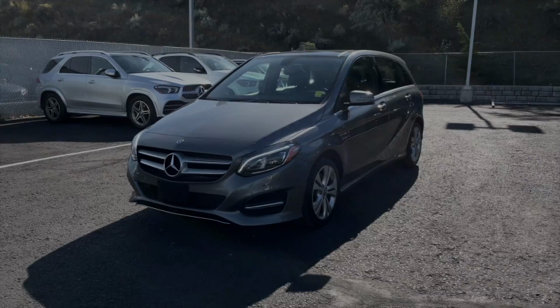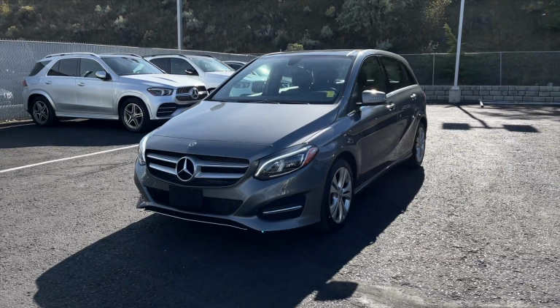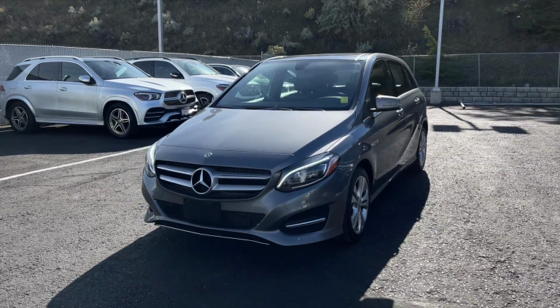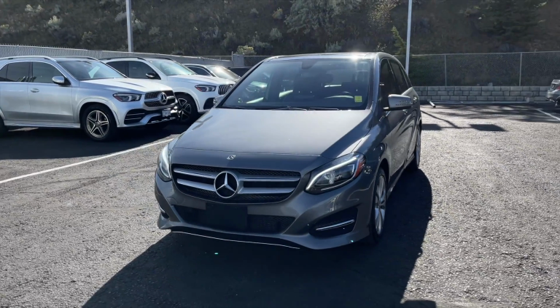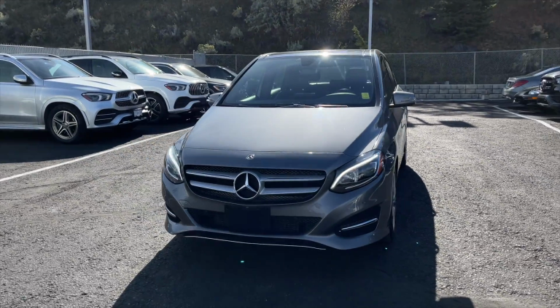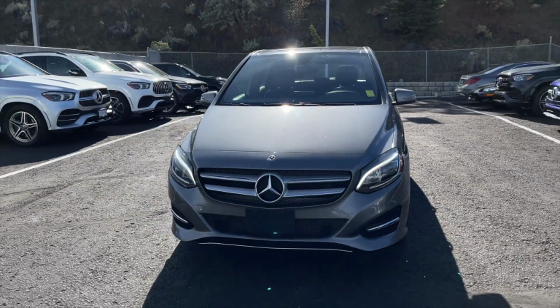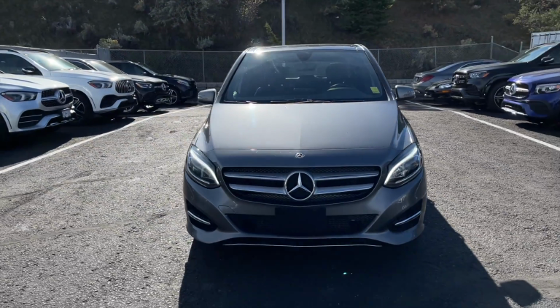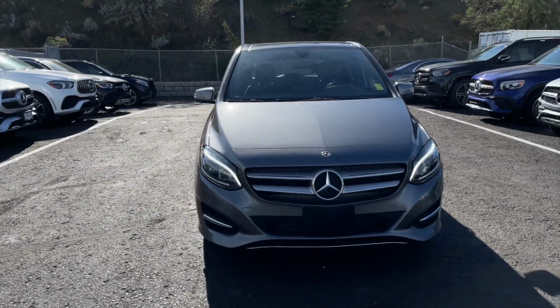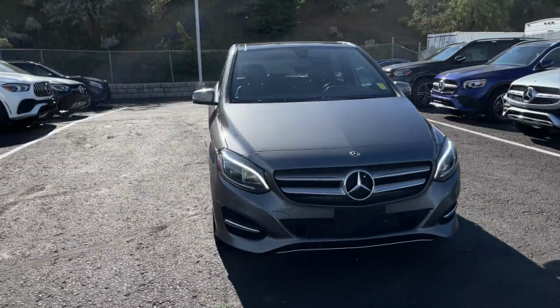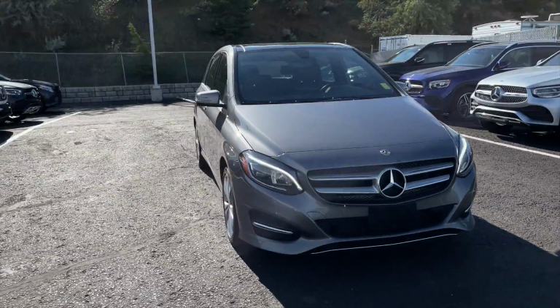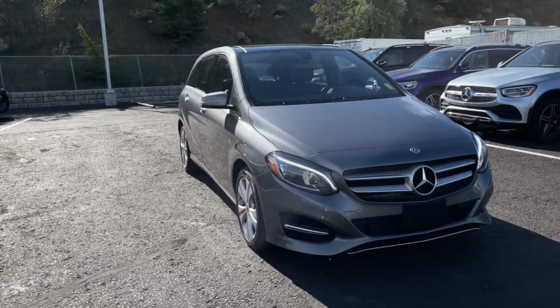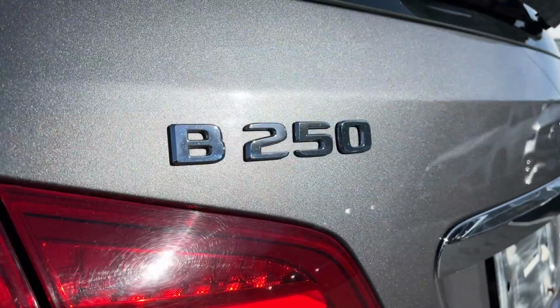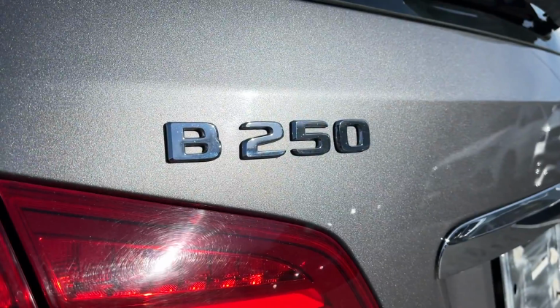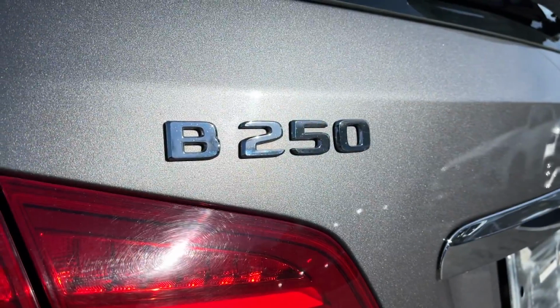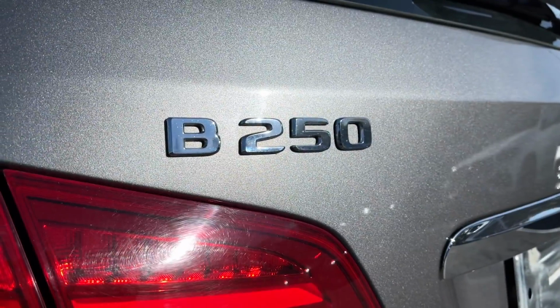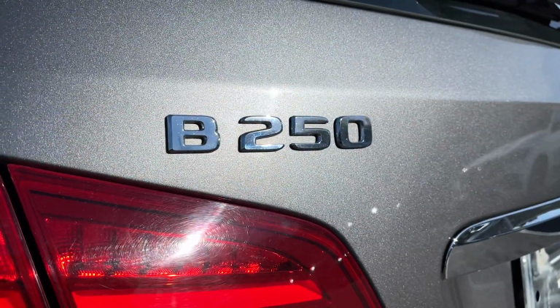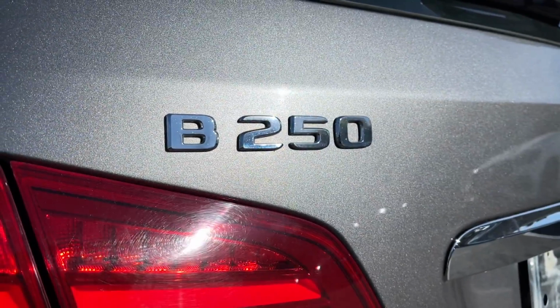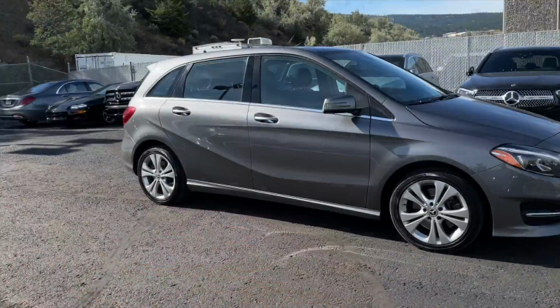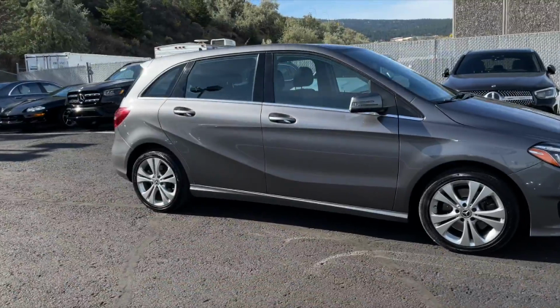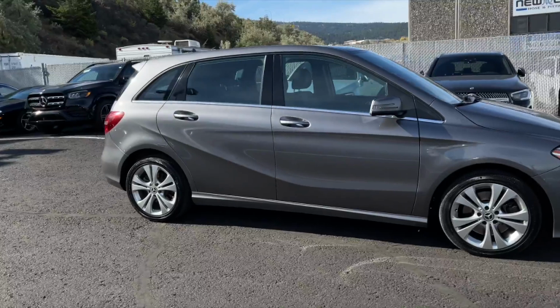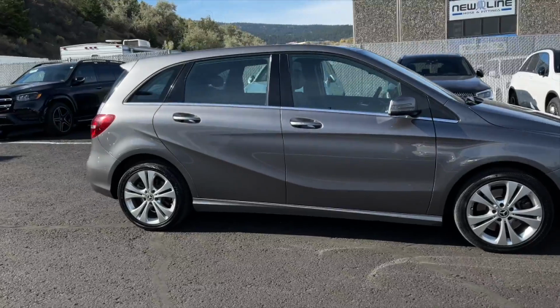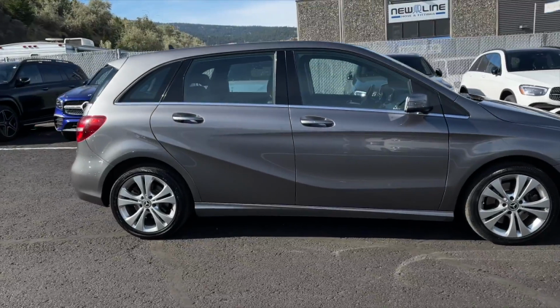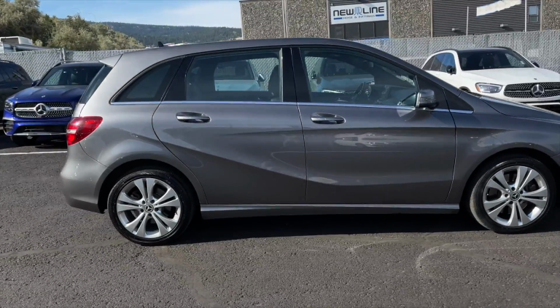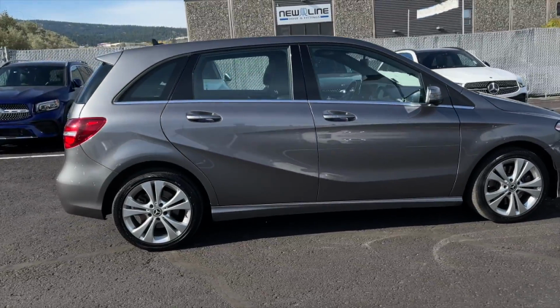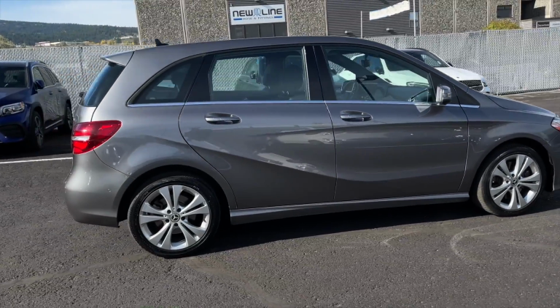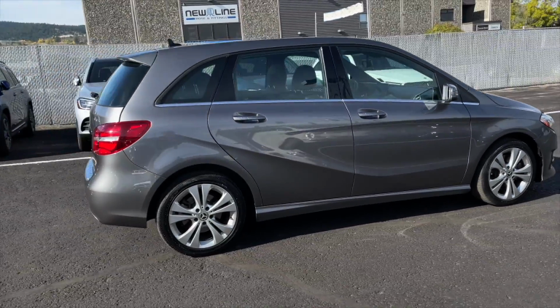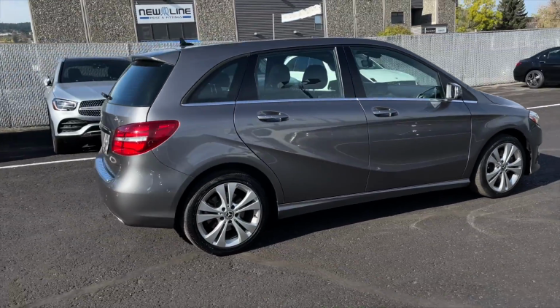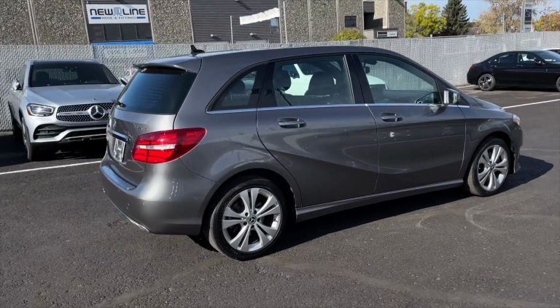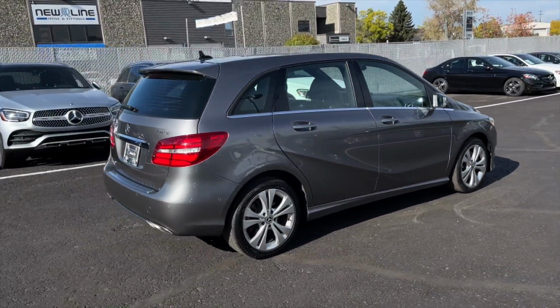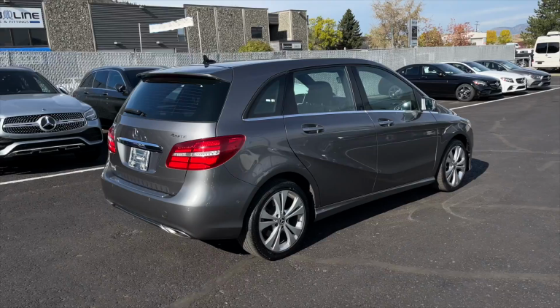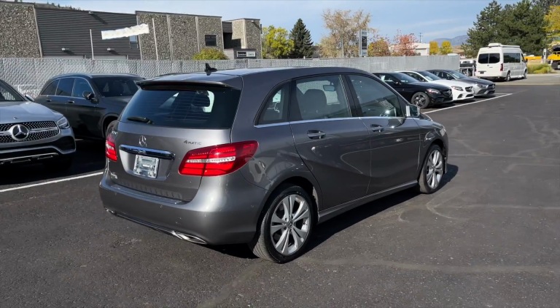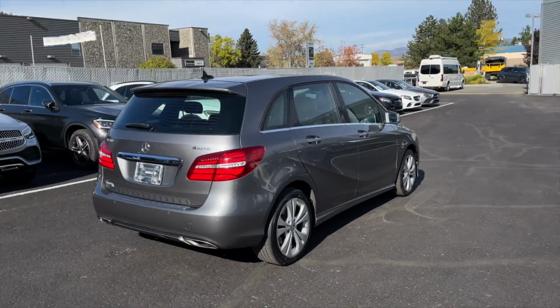Jeremy from Mercedes-Benz Kamloops, and today we're taking a look at our 2018 Mercedes-Benz B250 4MATIC. It comes in a mountain grey metallic exterior paint finish and is equipped with a 2.0L 4-cylinder turbo engine paired with a 7-speed automatic transmission.